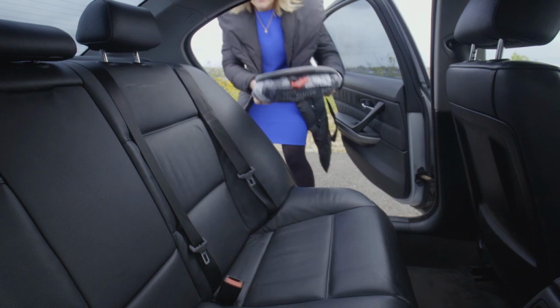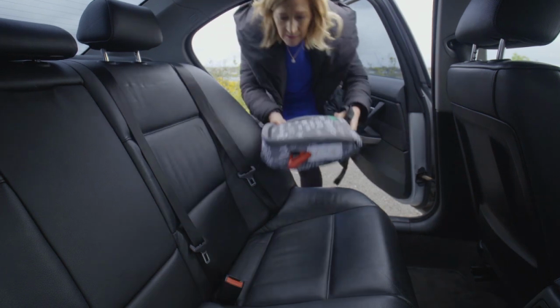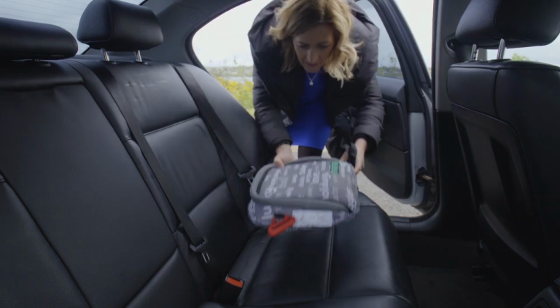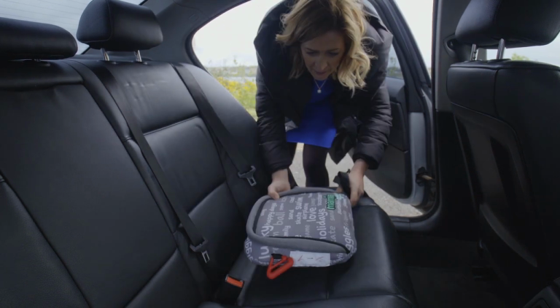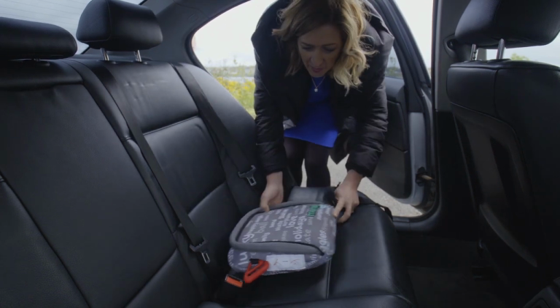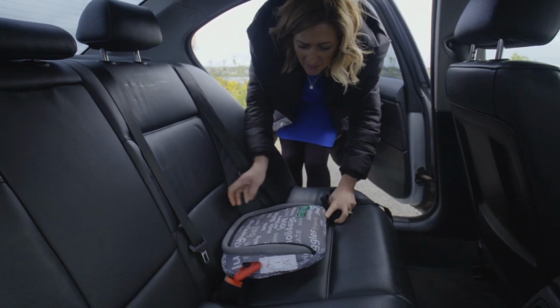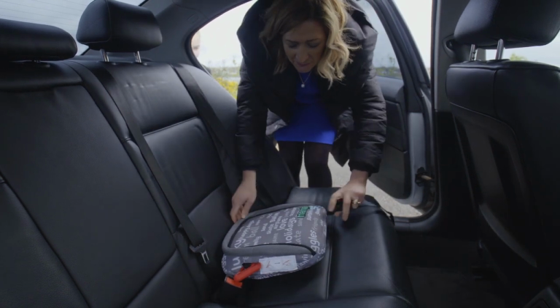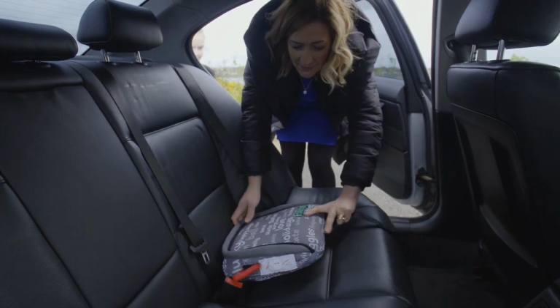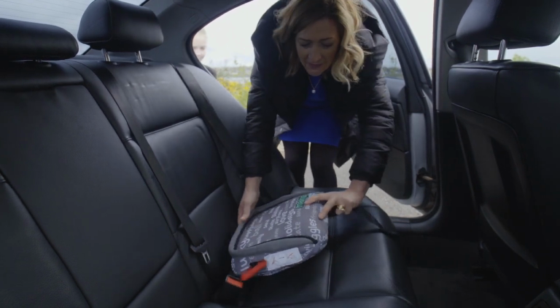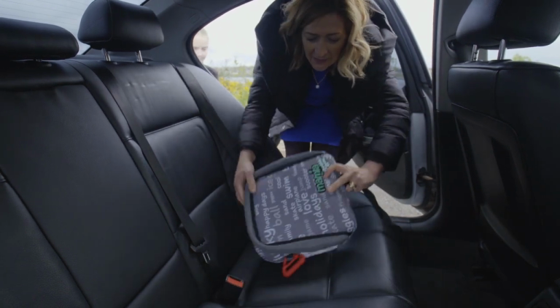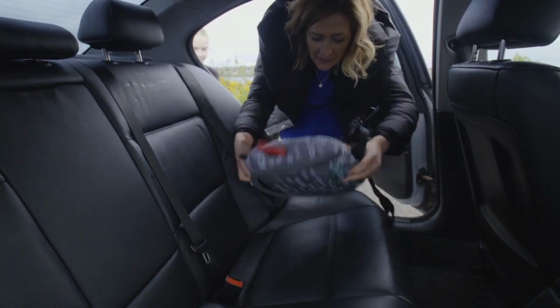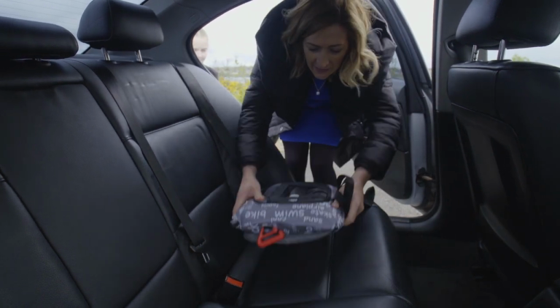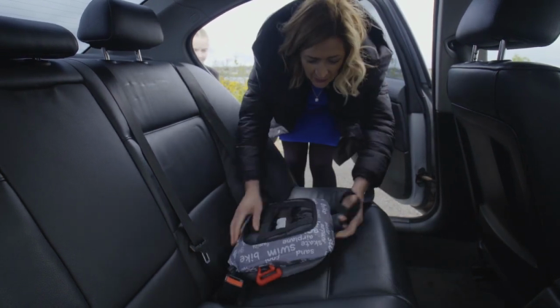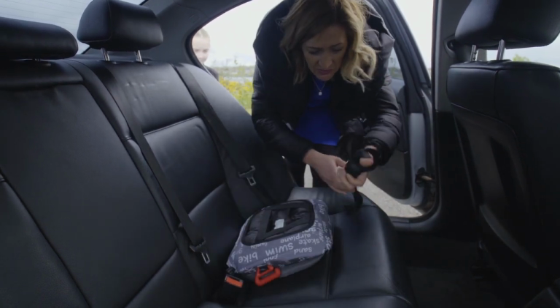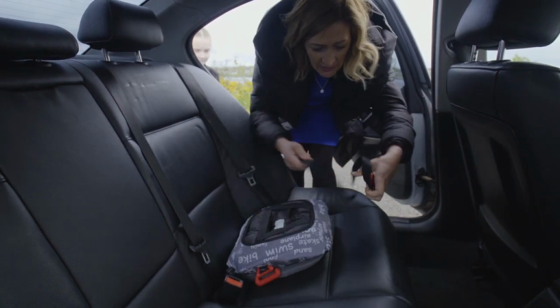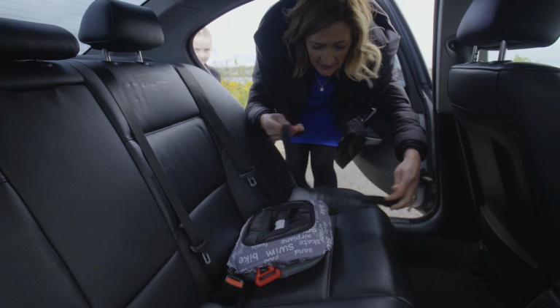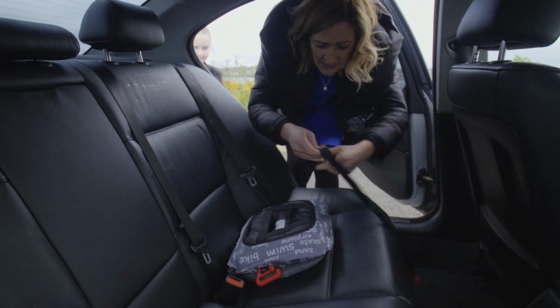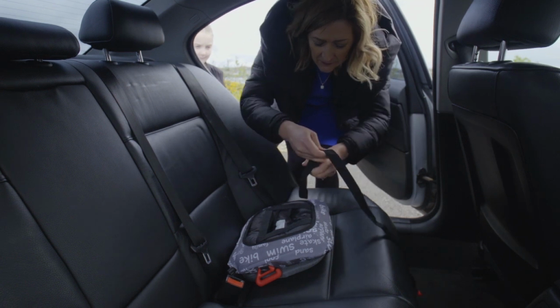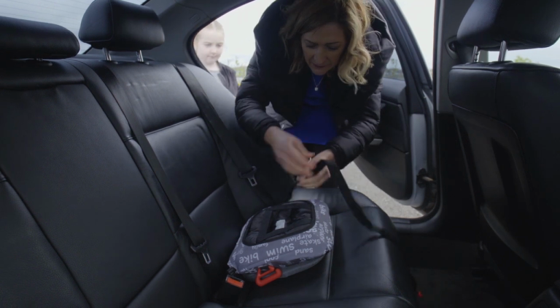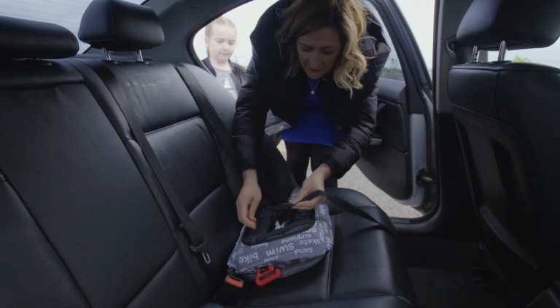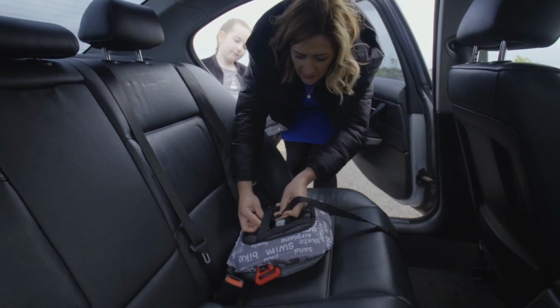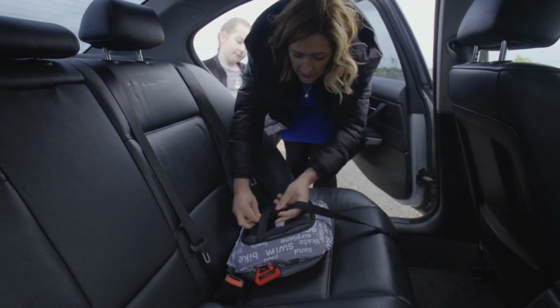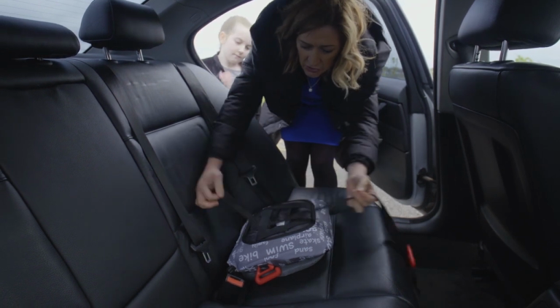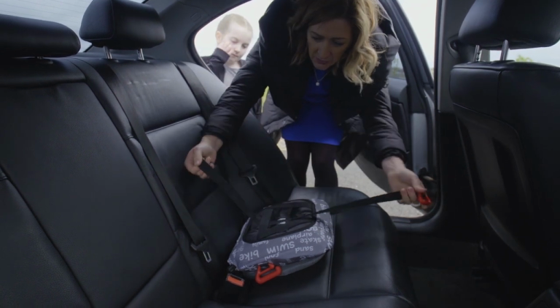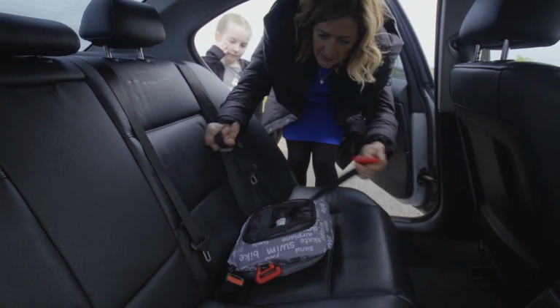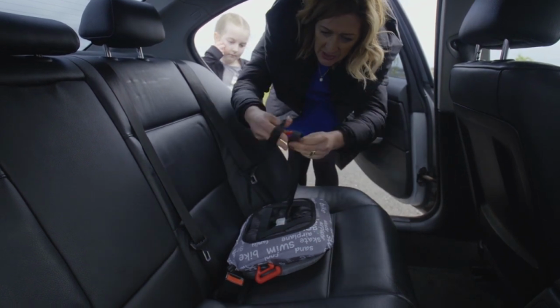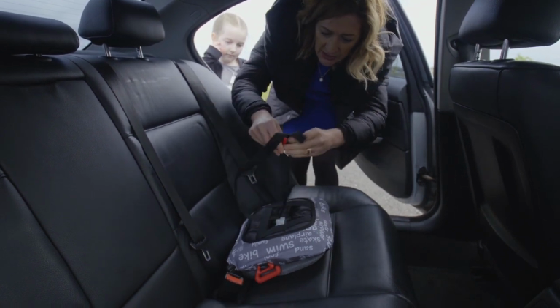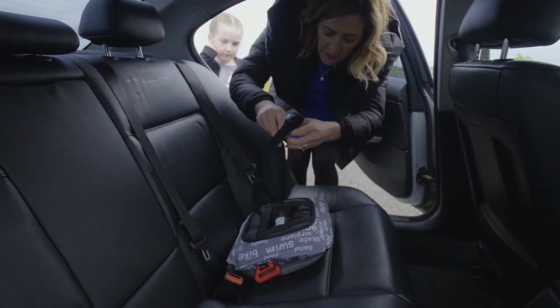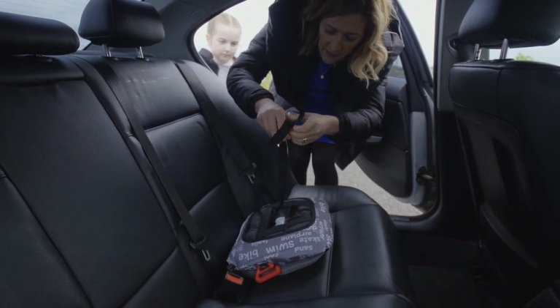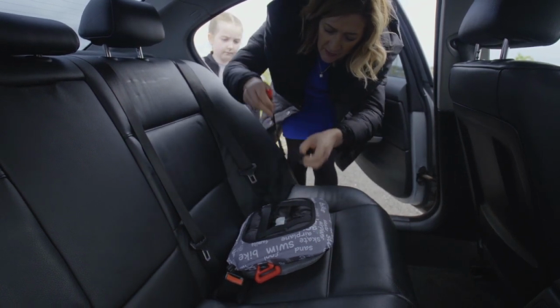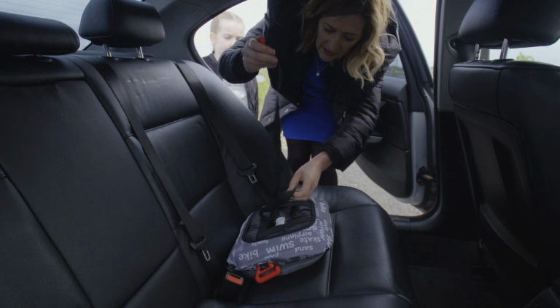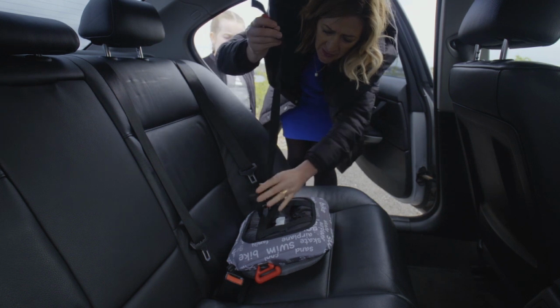Here we have the bubble bum. I'm going to install it like this, making sure about positioning, threading the strip through like so.